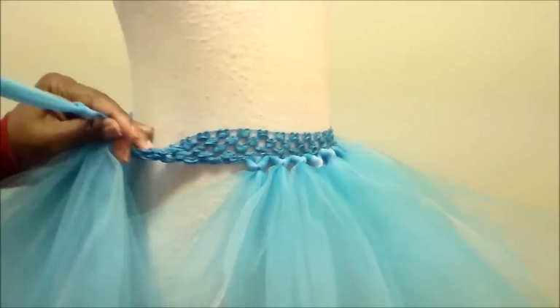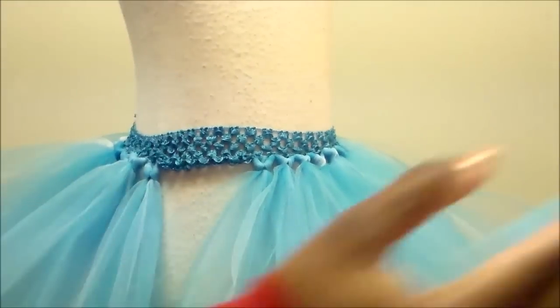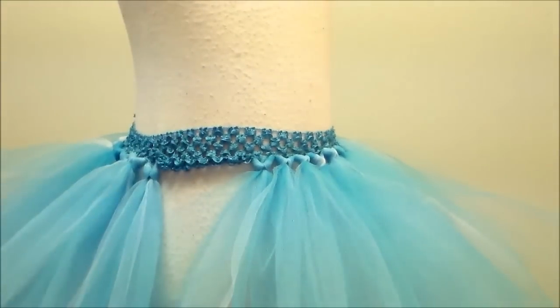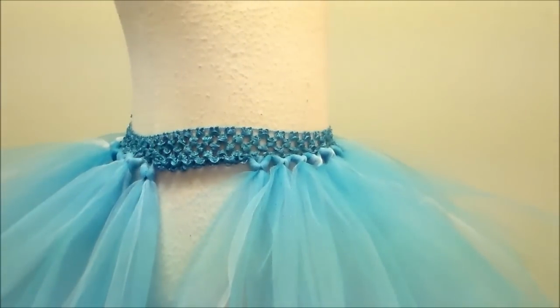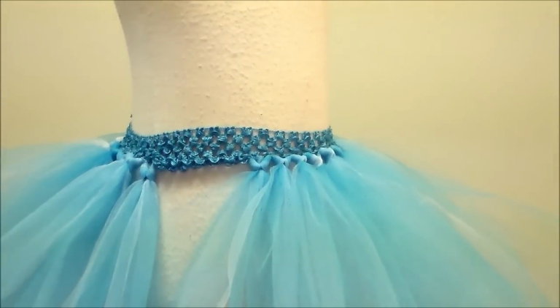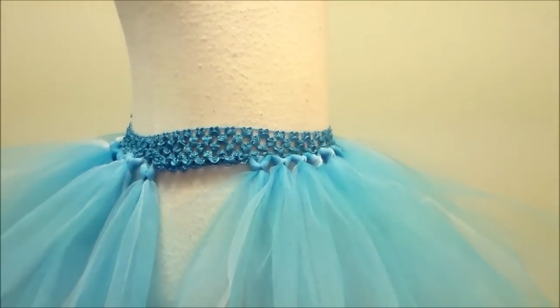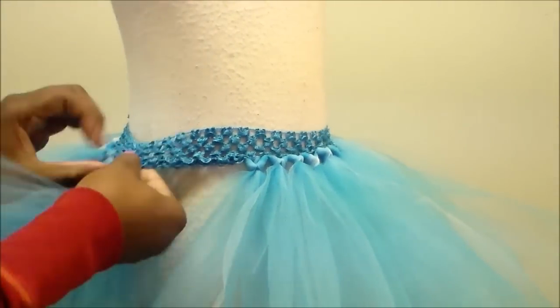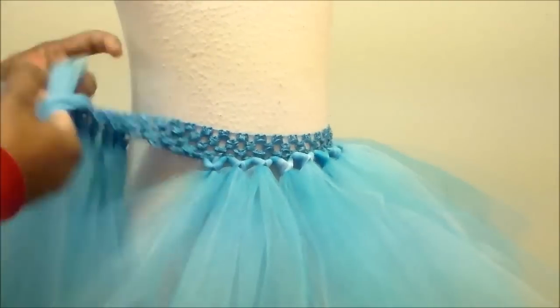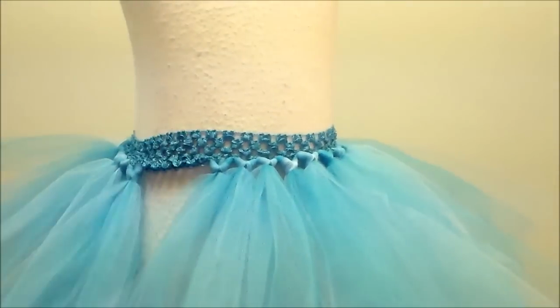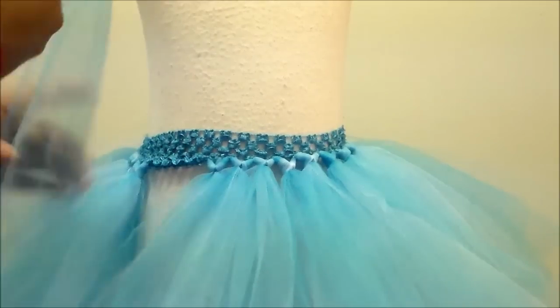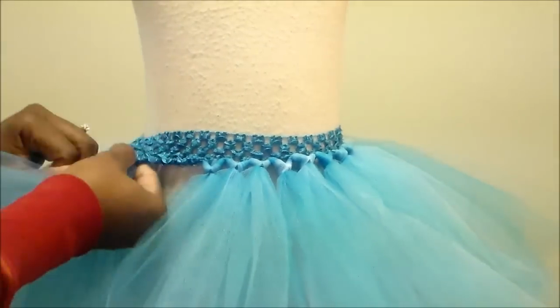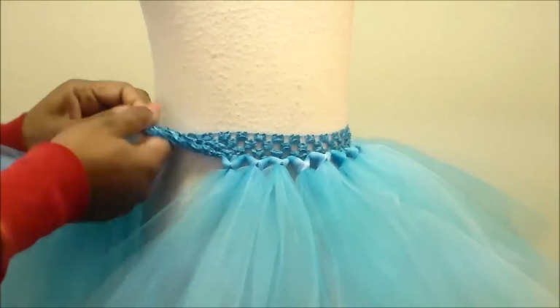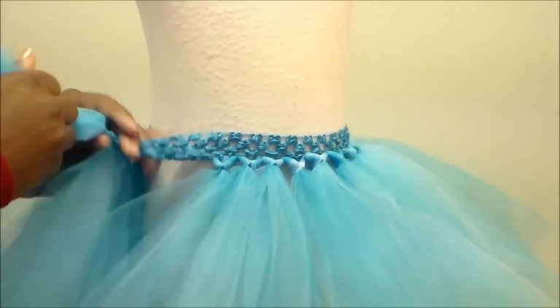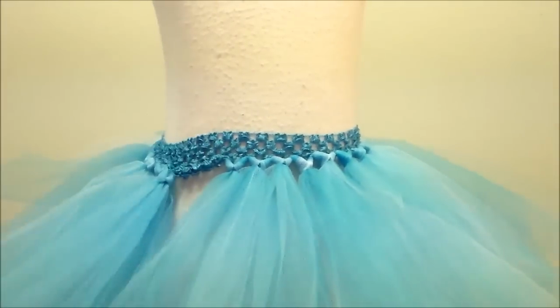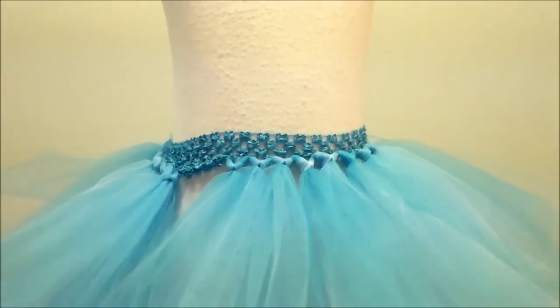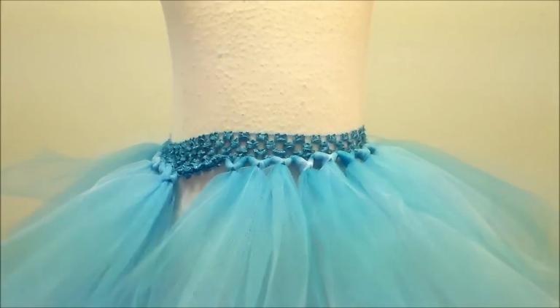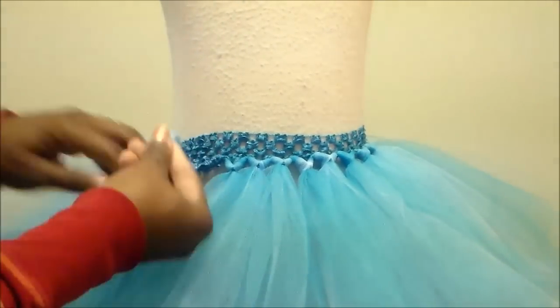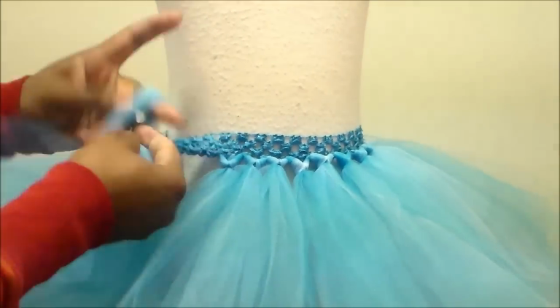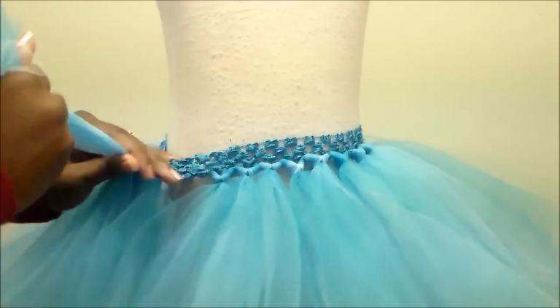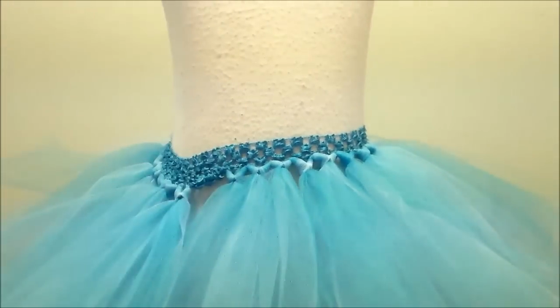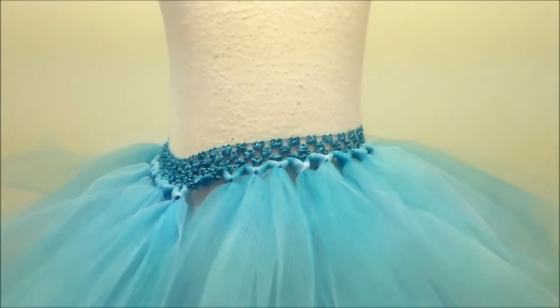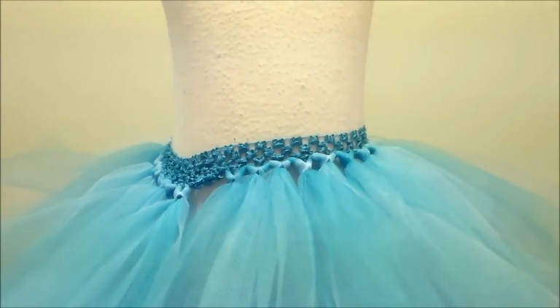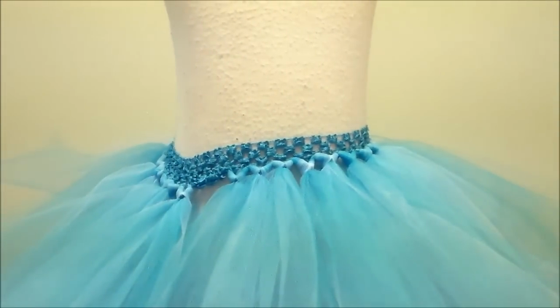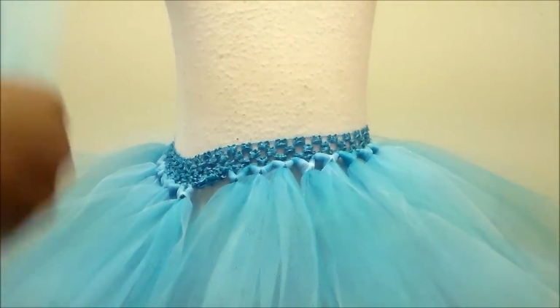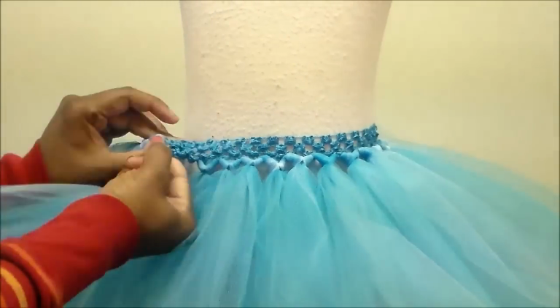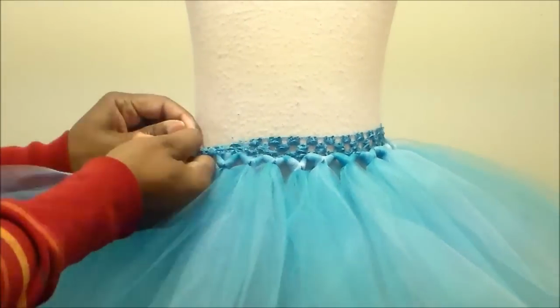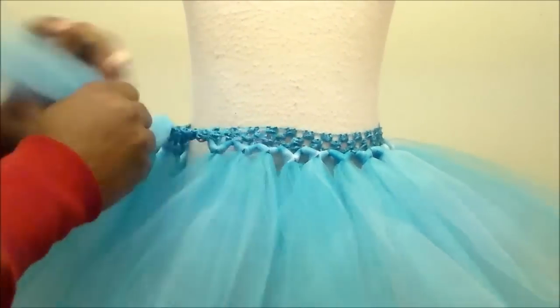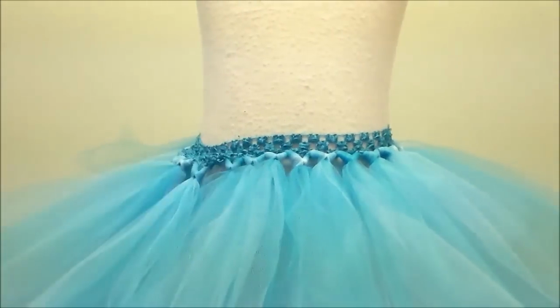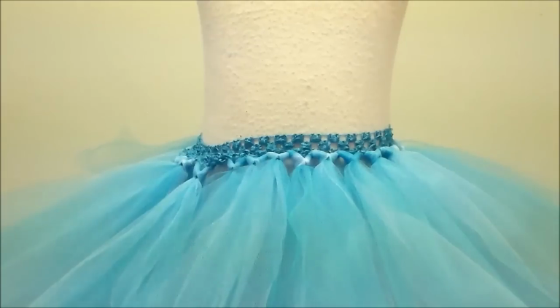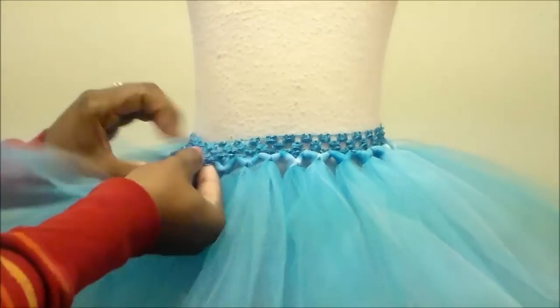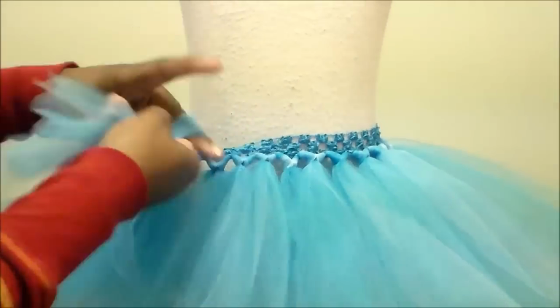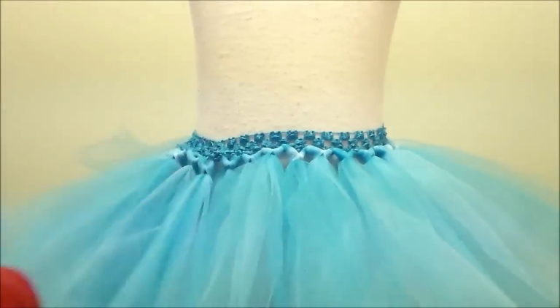You really can make one of these skirts in about 10-15 minutes, so they're super easy to do. They're great for if you're having a tutu birthday party or a princess party or something like that. You can make several of them in very little time.